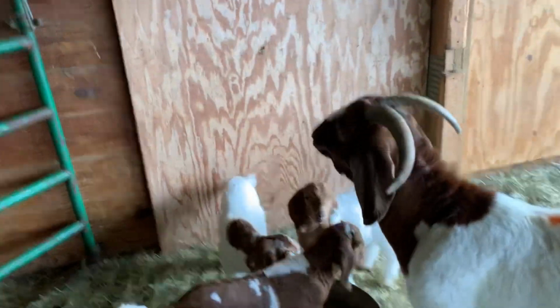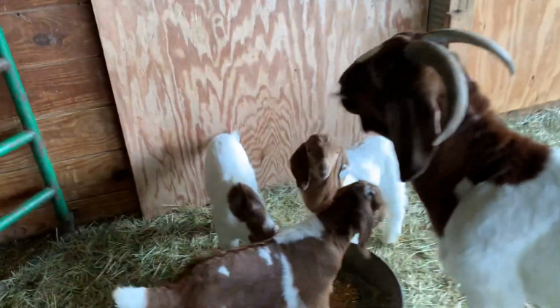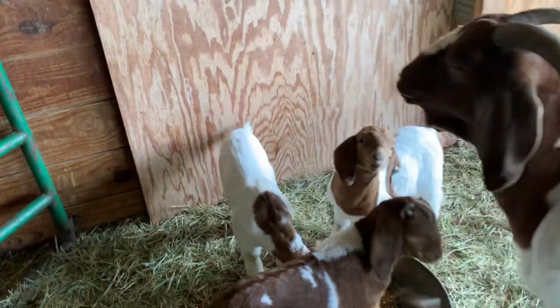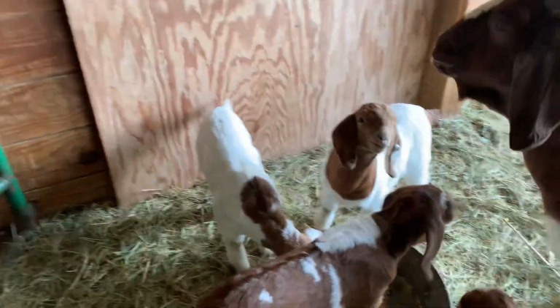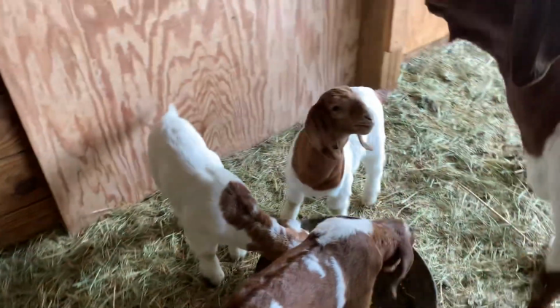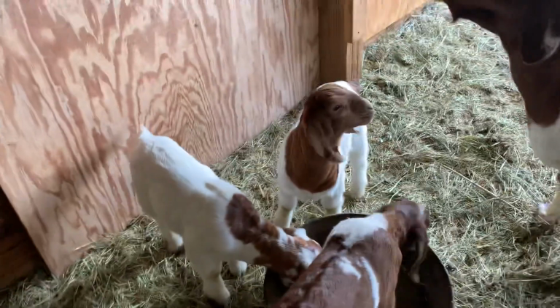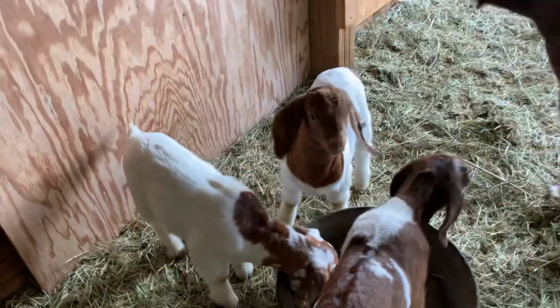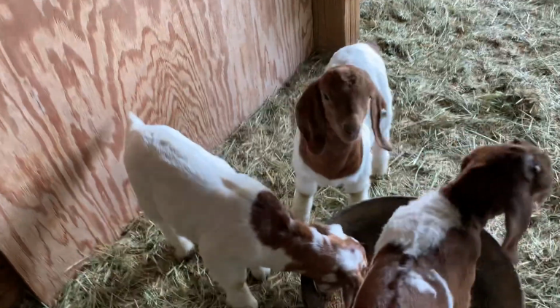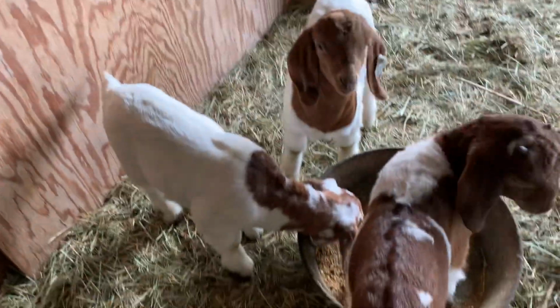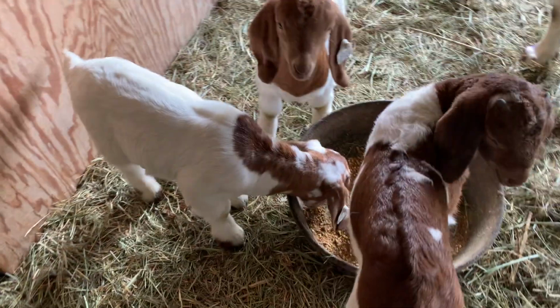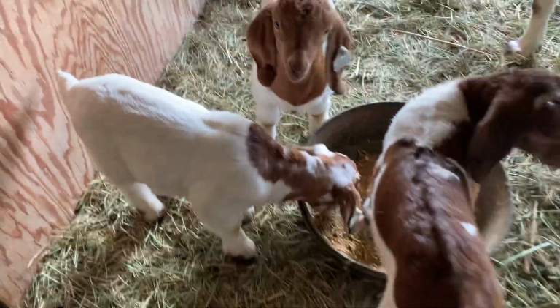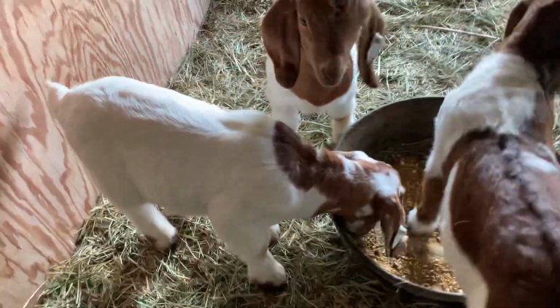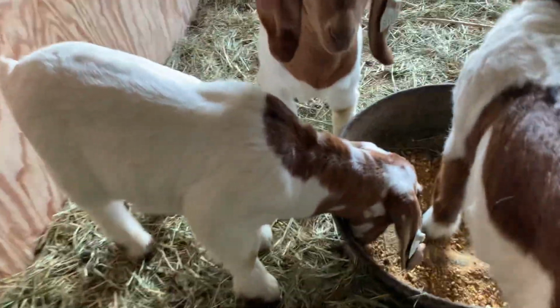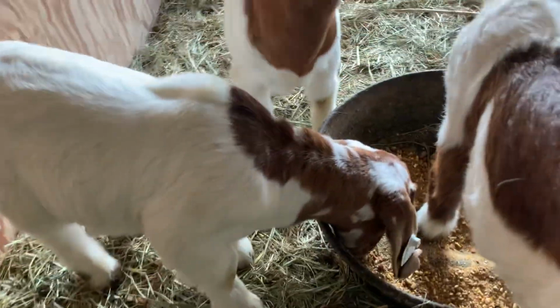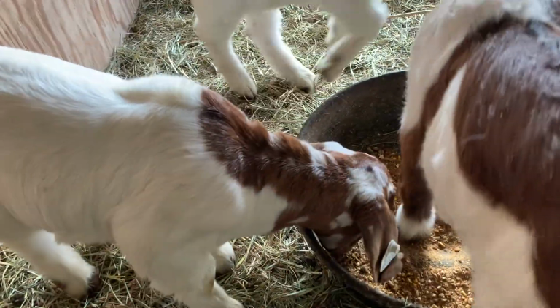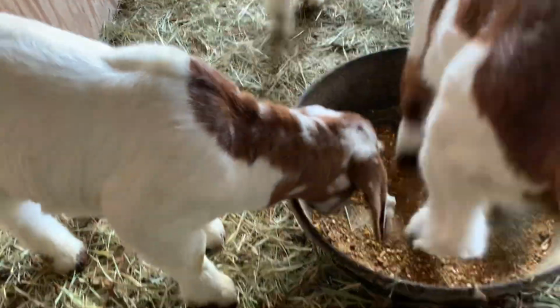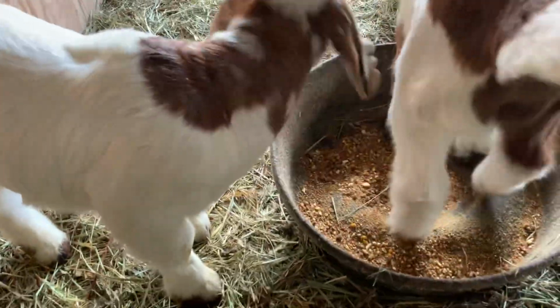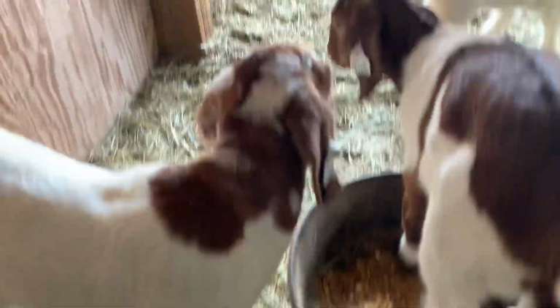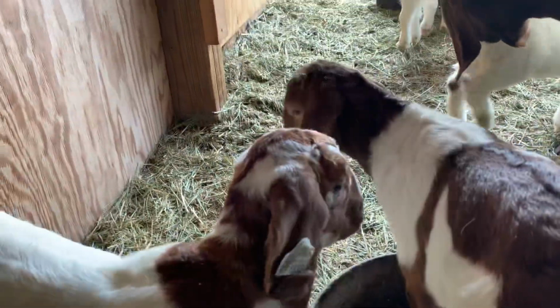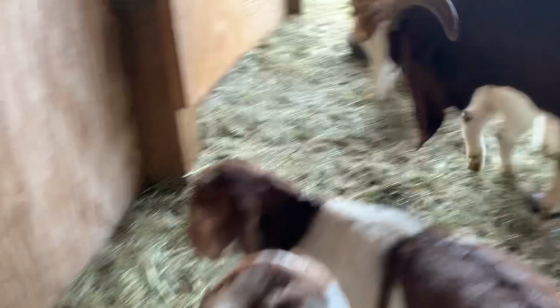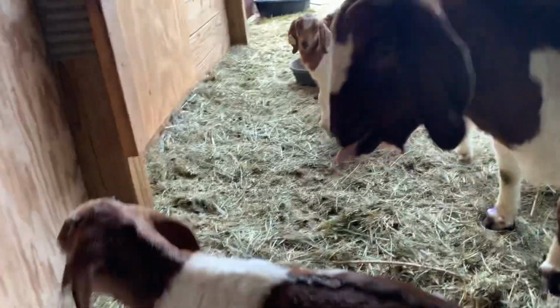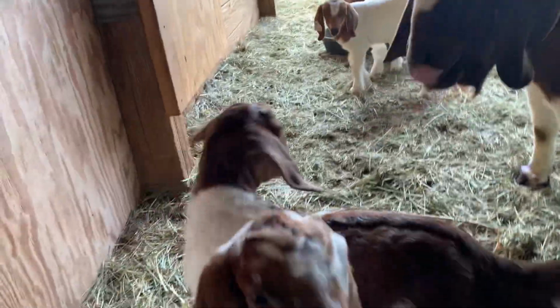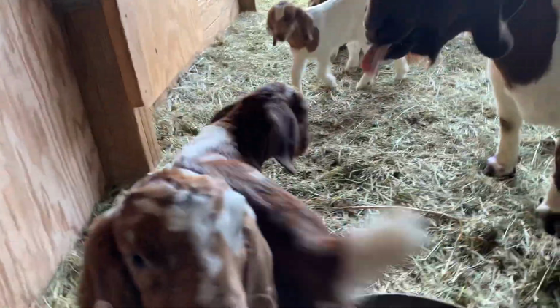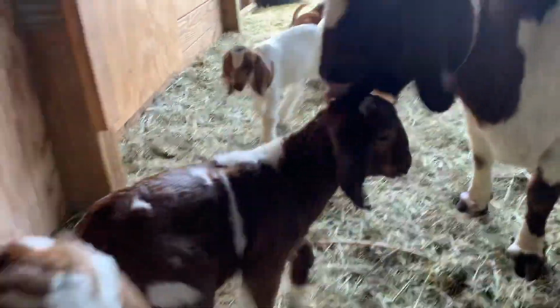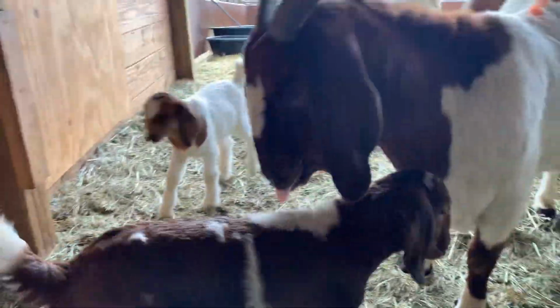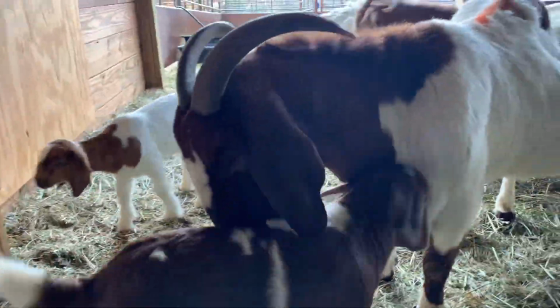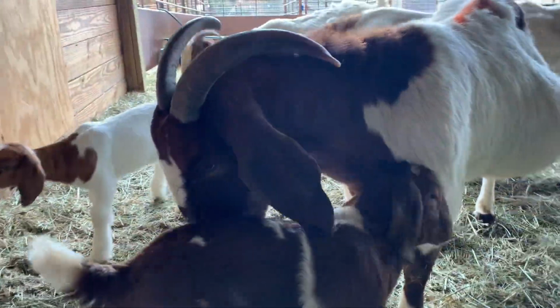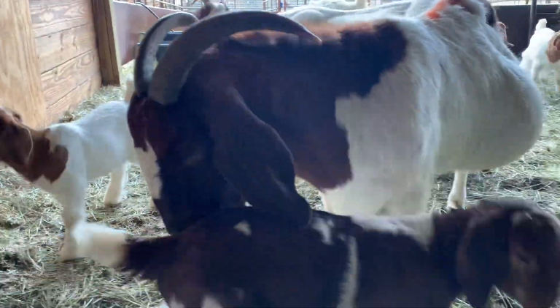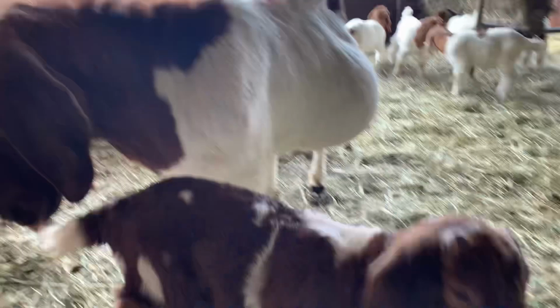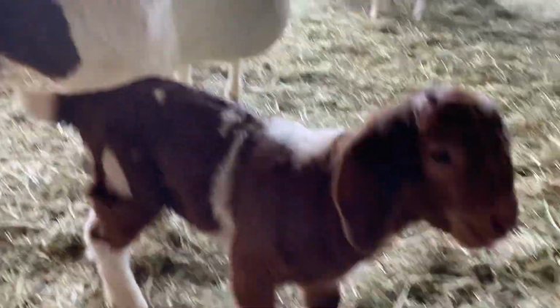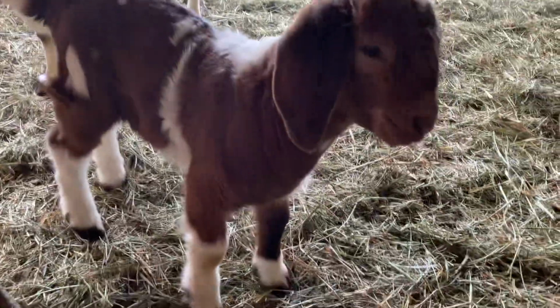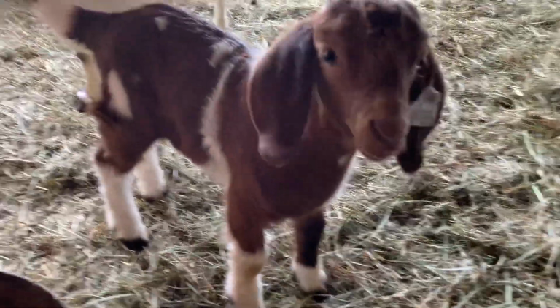We've got a couple this season that have white spots all over the head, which is kind of fun. And then some that are spotted throughout their body.